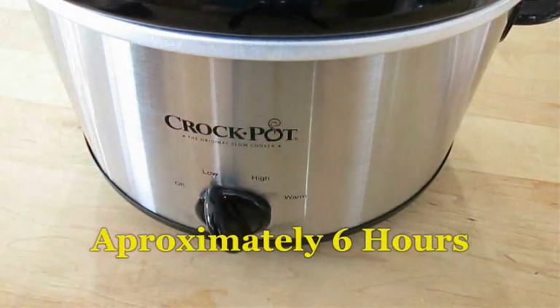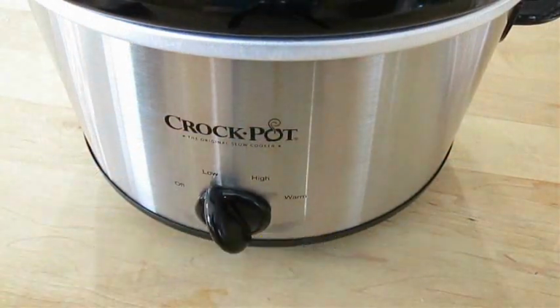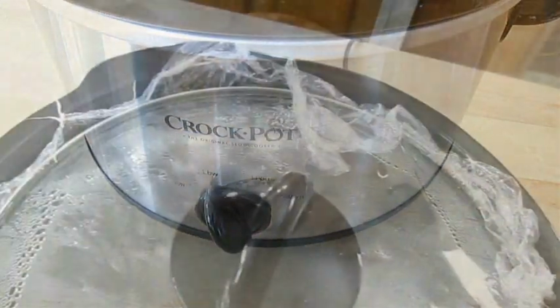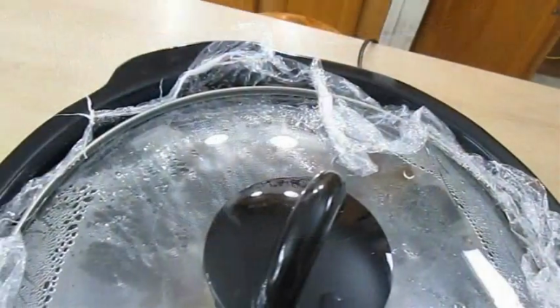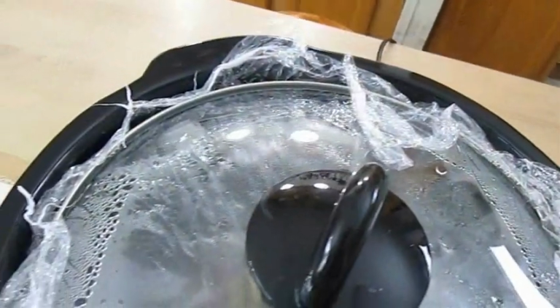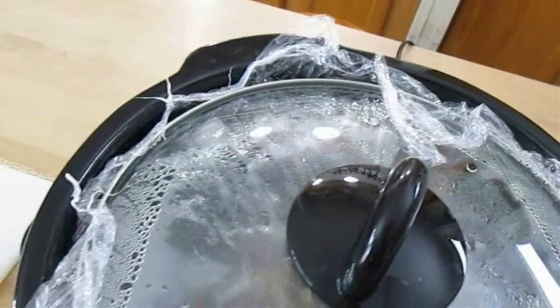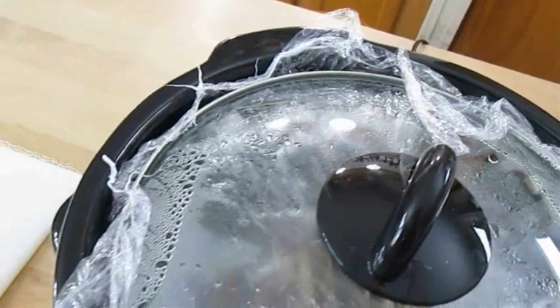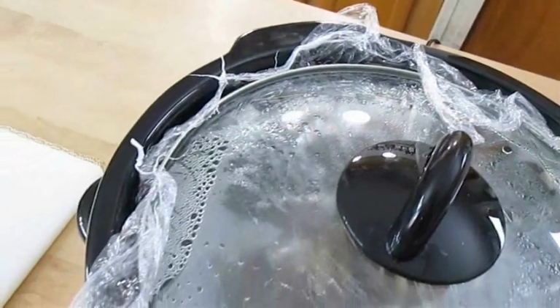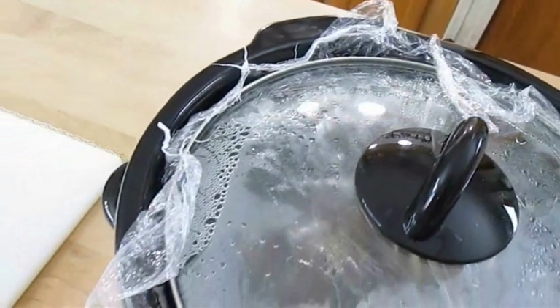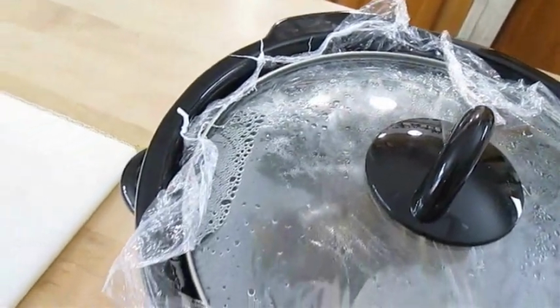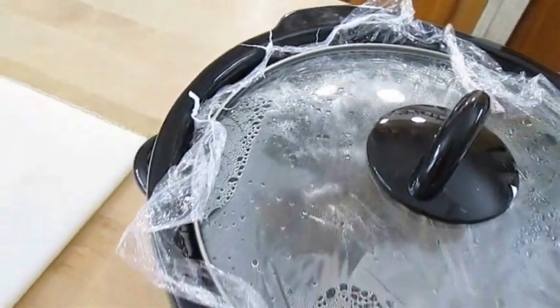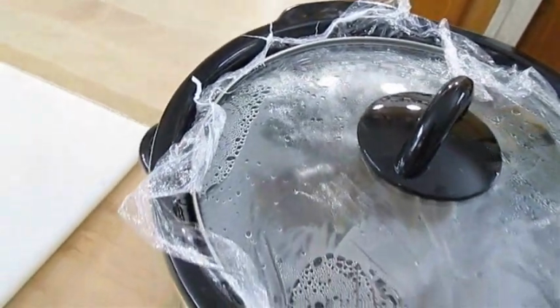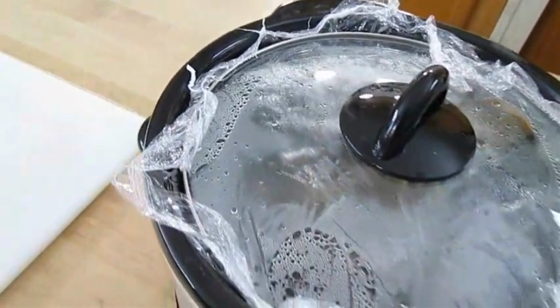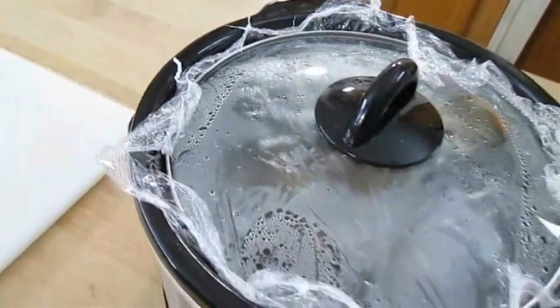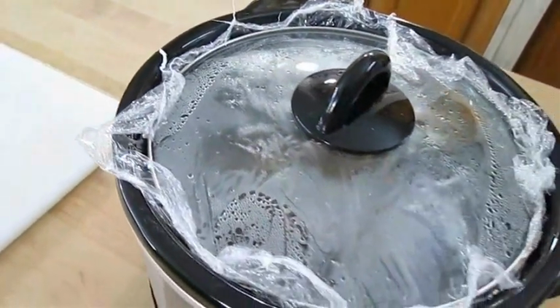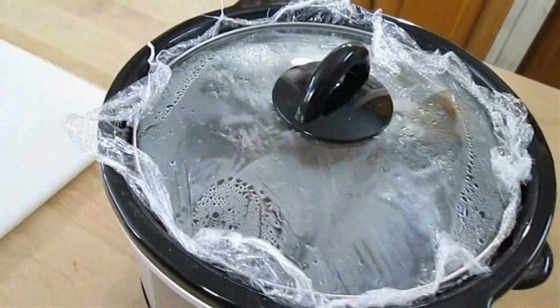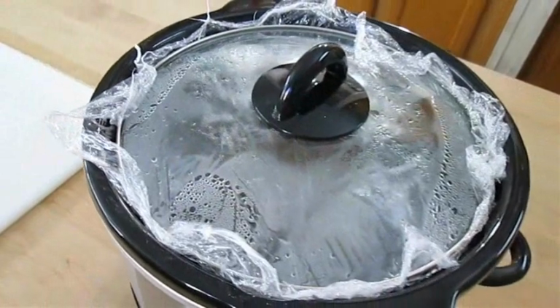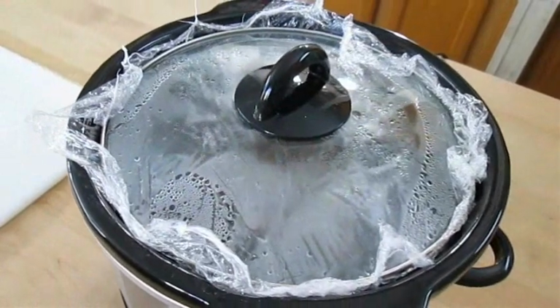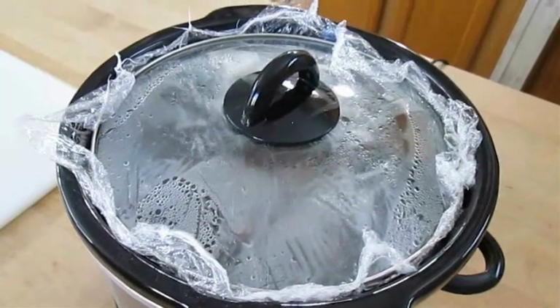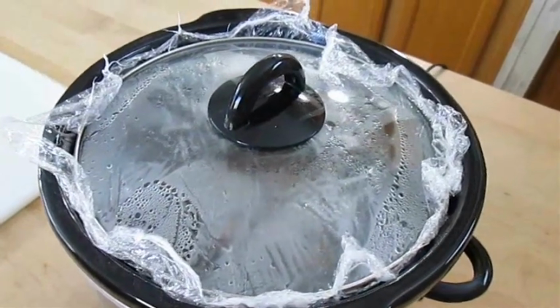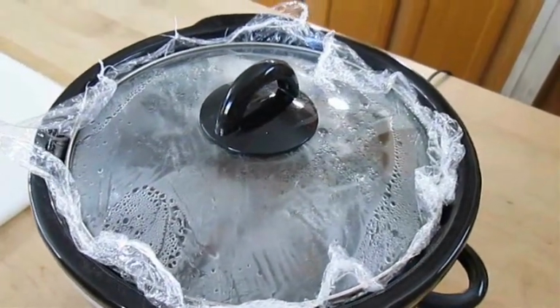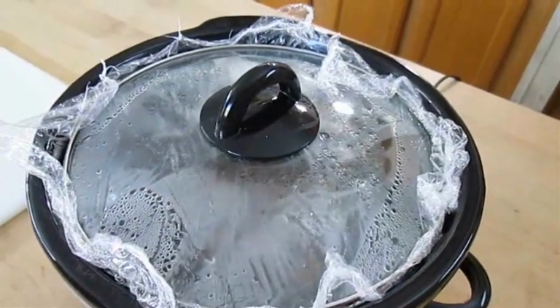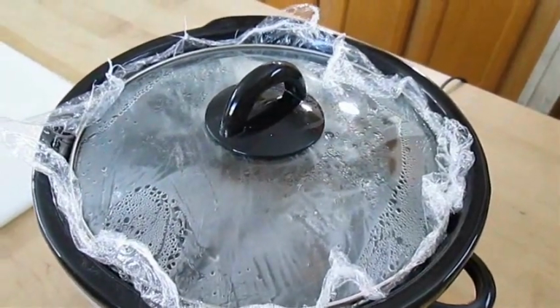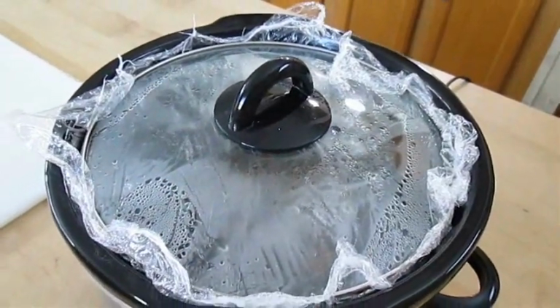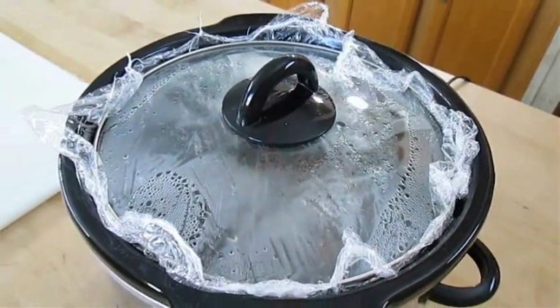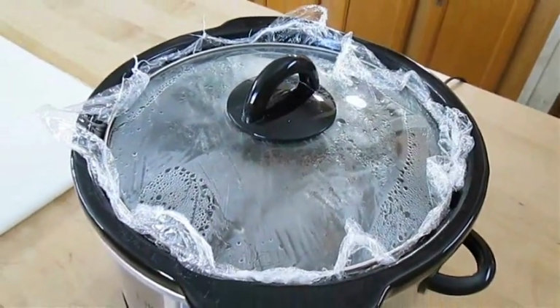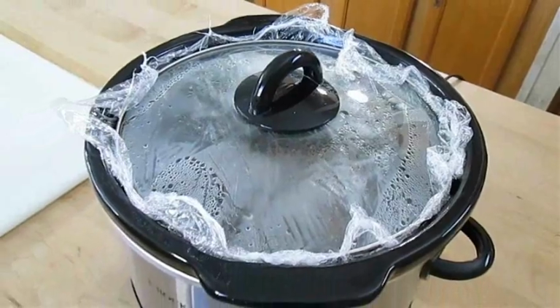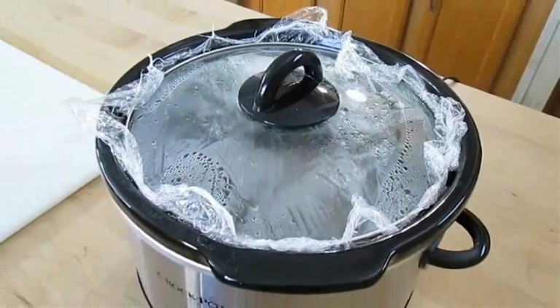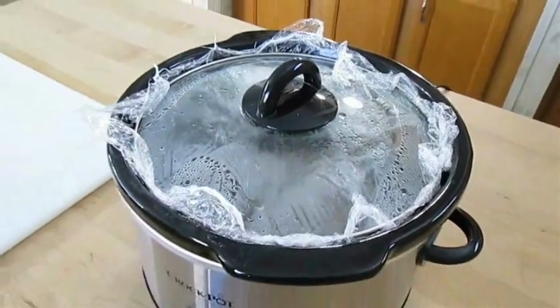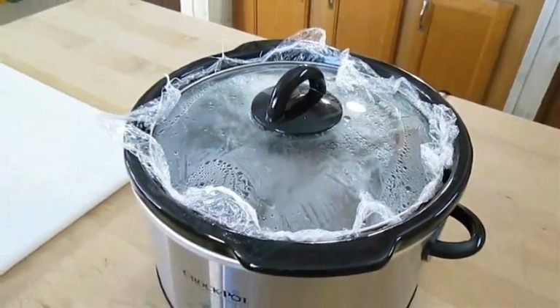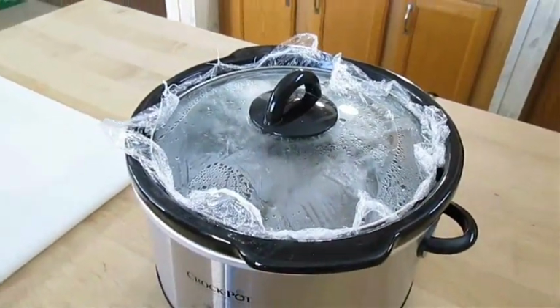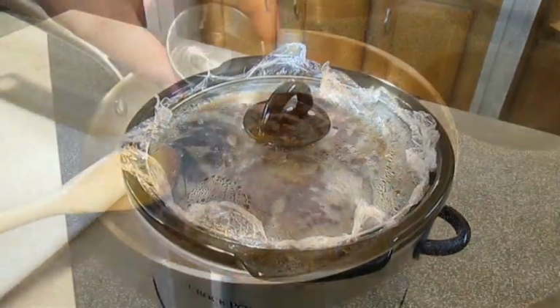Now this is a new crock pot for me and I noticed that the lid was leaking out steam. So I put some saran wrap underneath there to try to block that and keep it from evaporating. I don't want a dry rack of lamb. If you have this issue, figure it out.